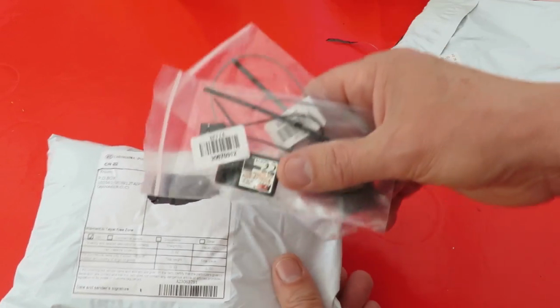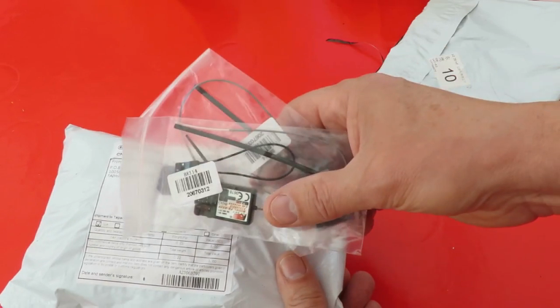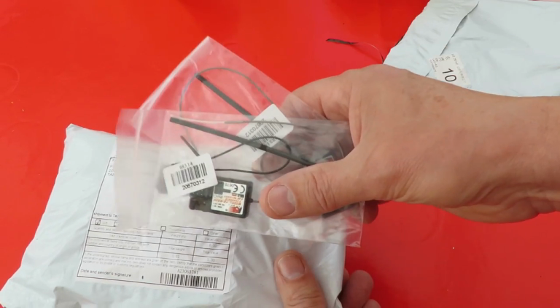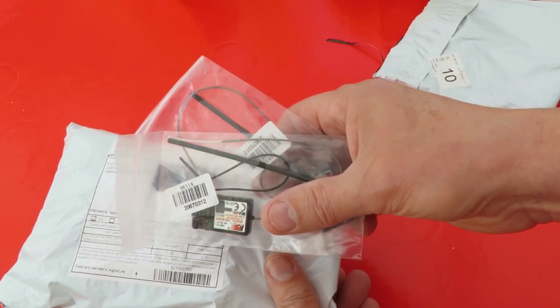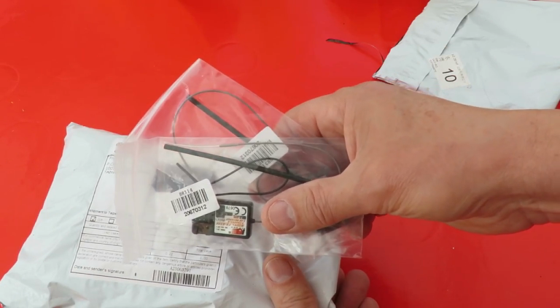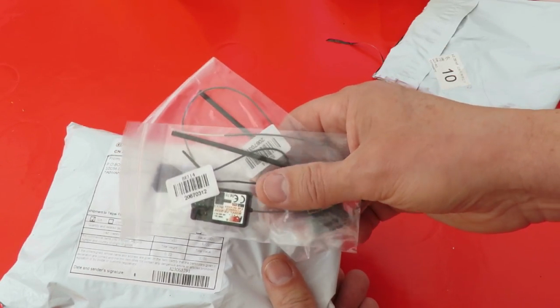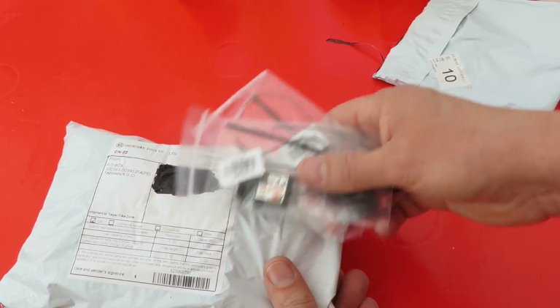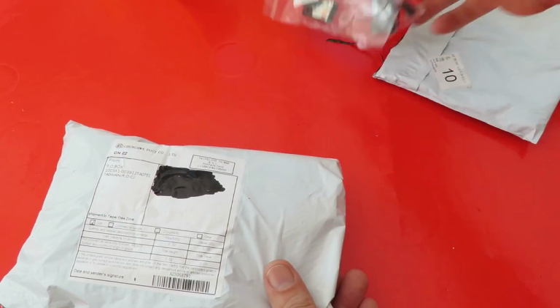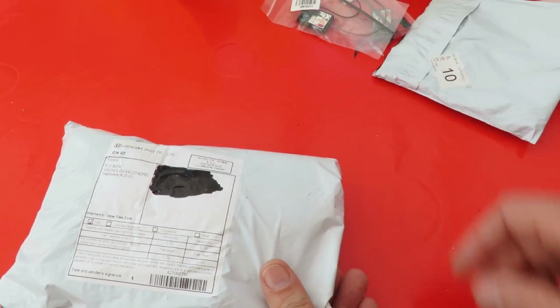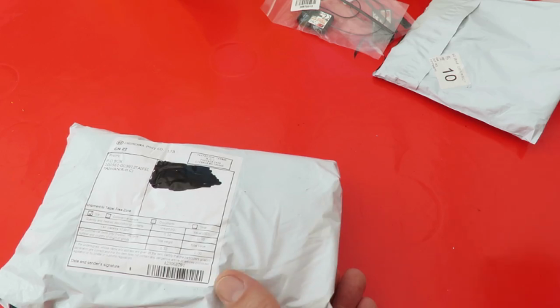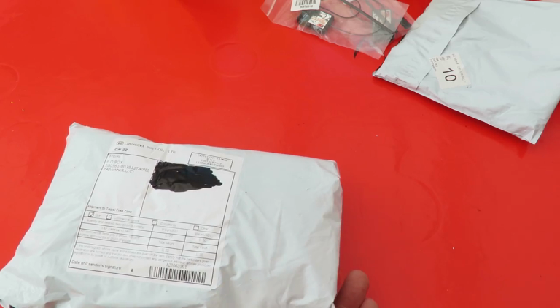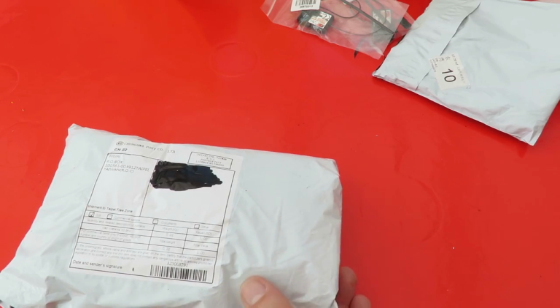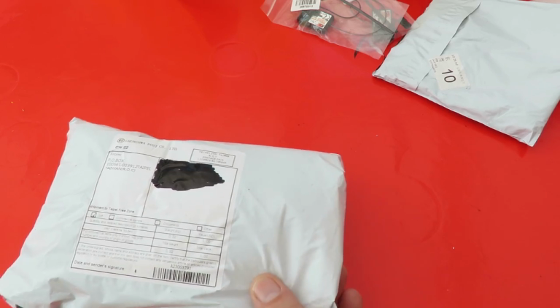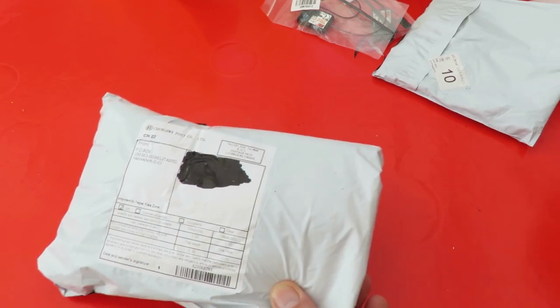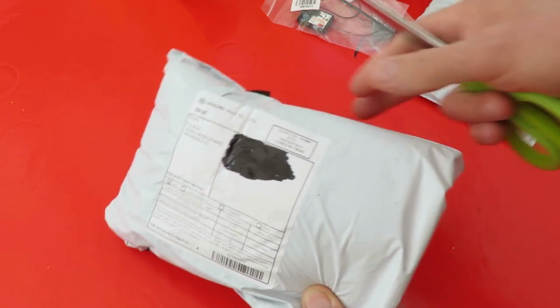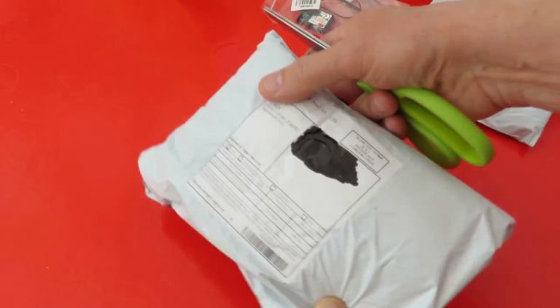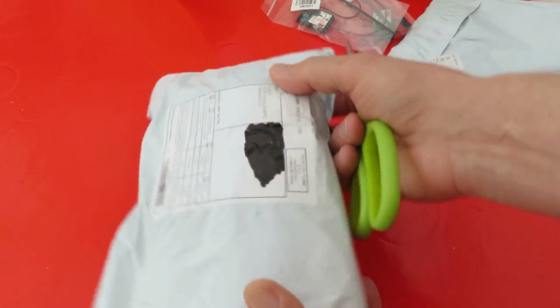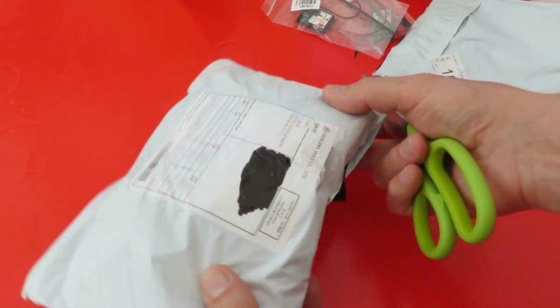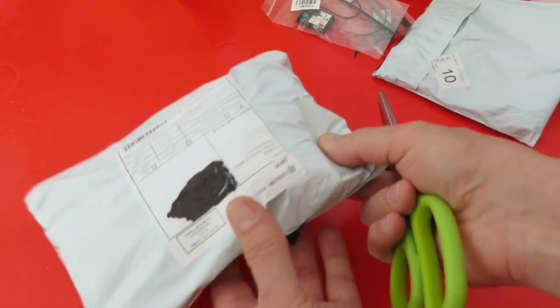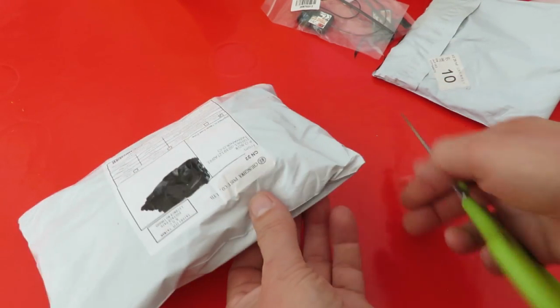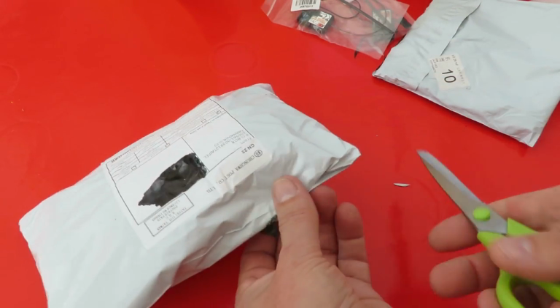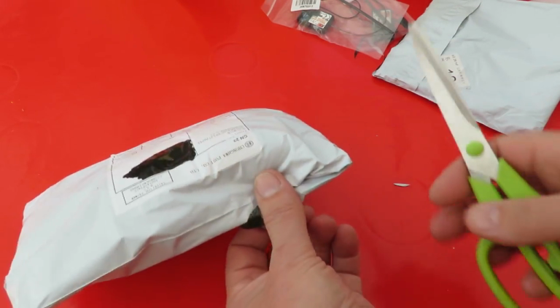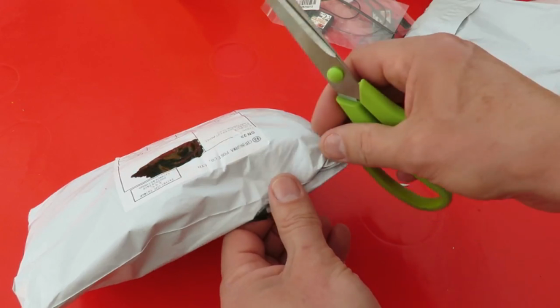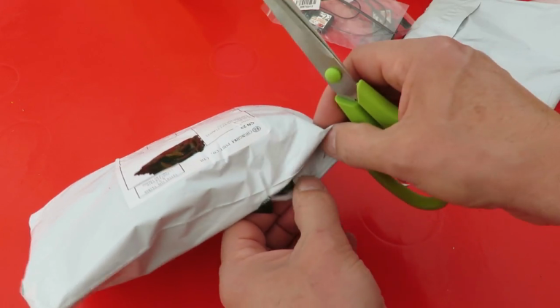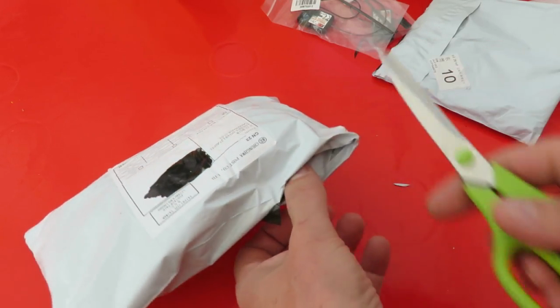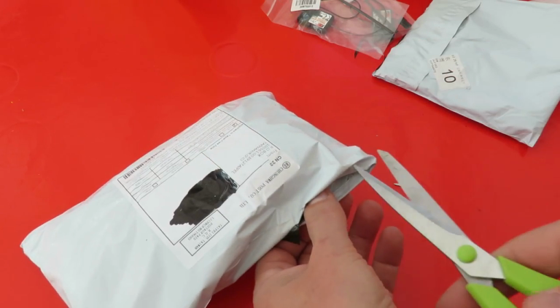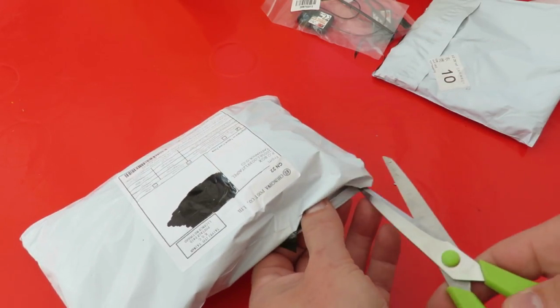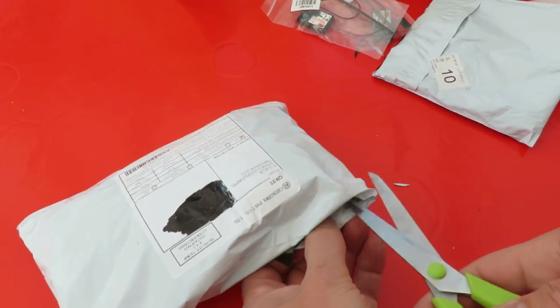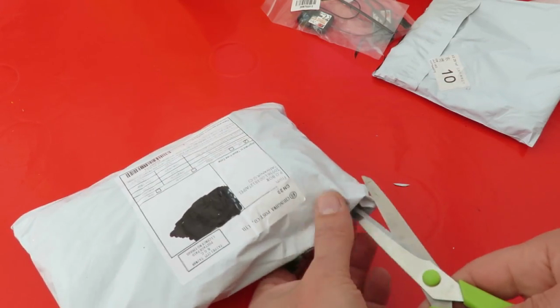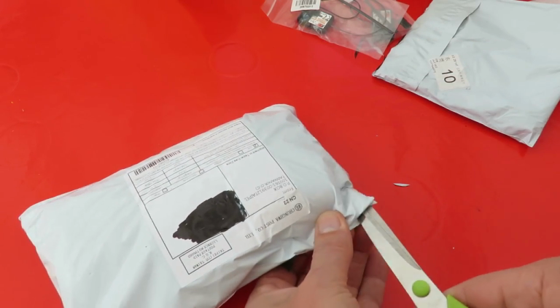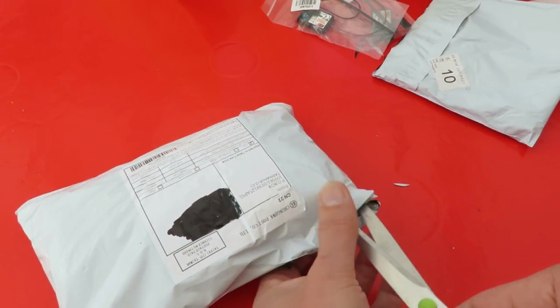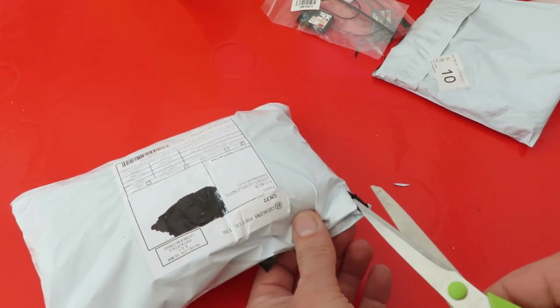Check out the video description for the eBay link, but I always advise you to do your own search because you can always find cheaper or better specifications if you look yourself. All right, let's have a look at this camera.